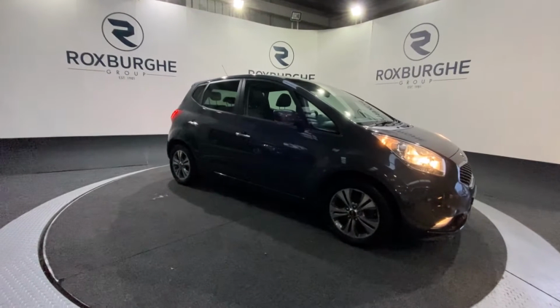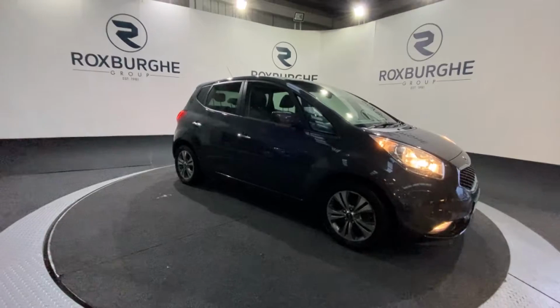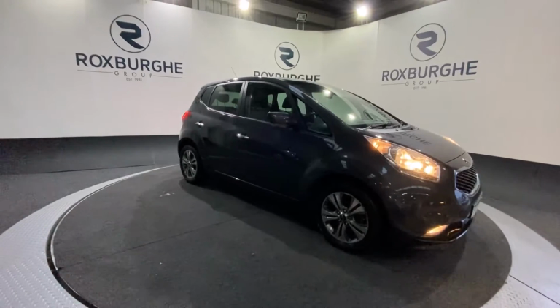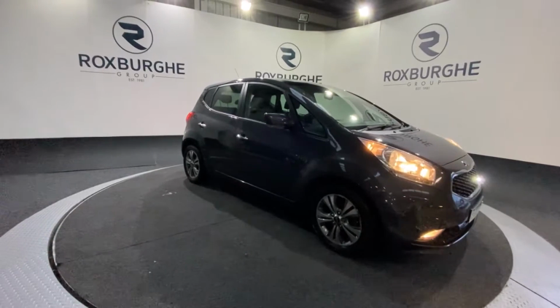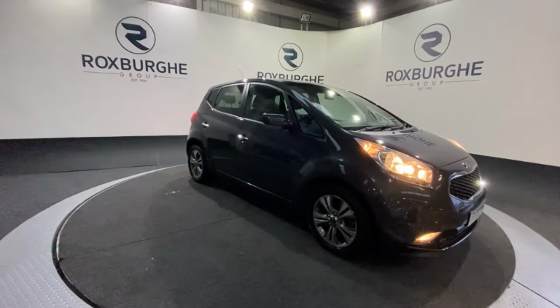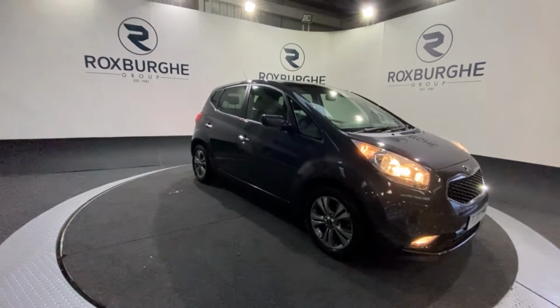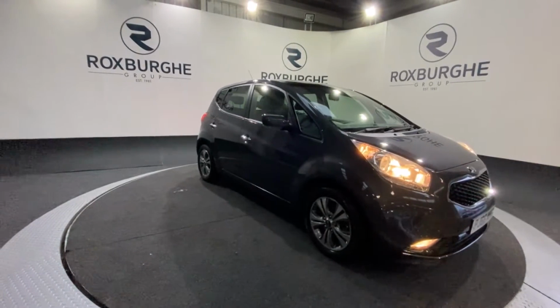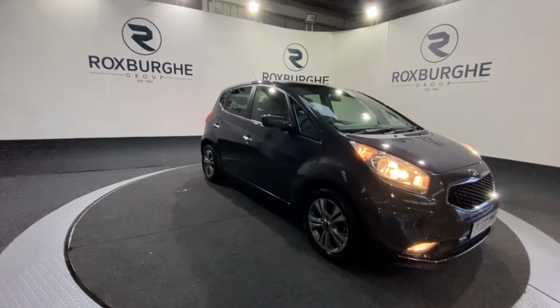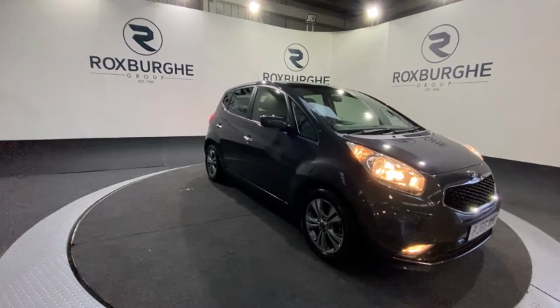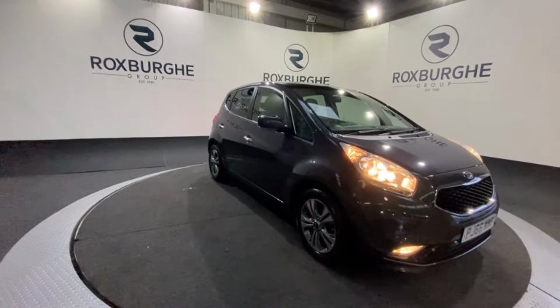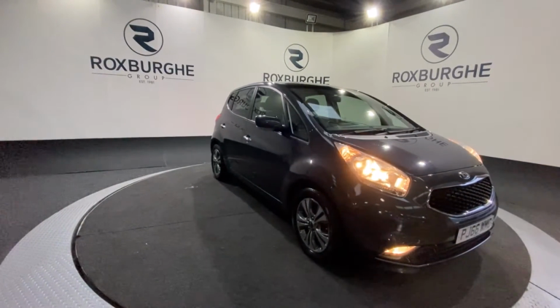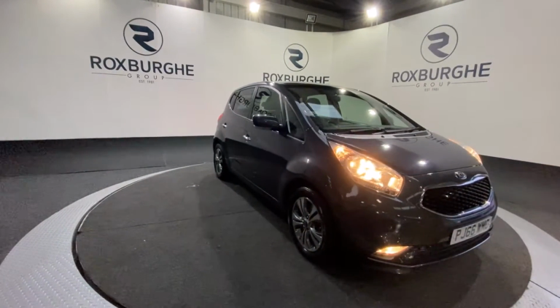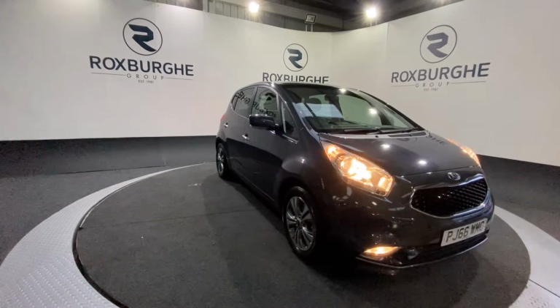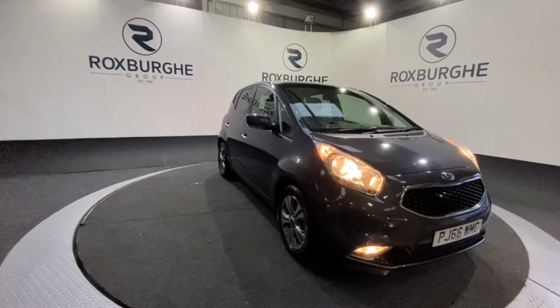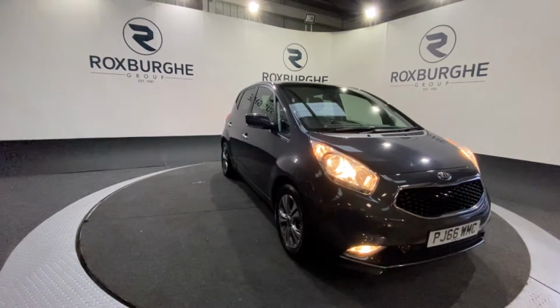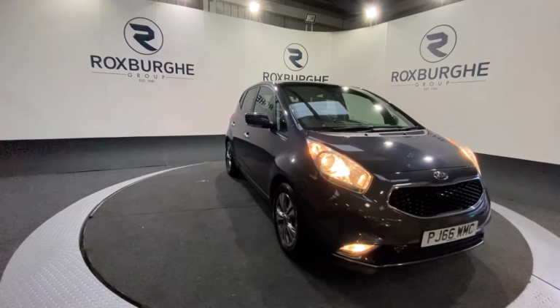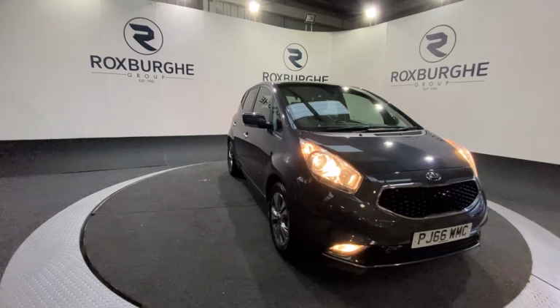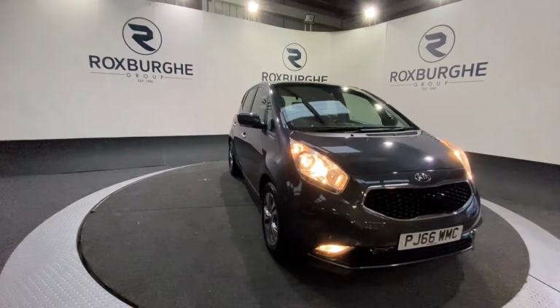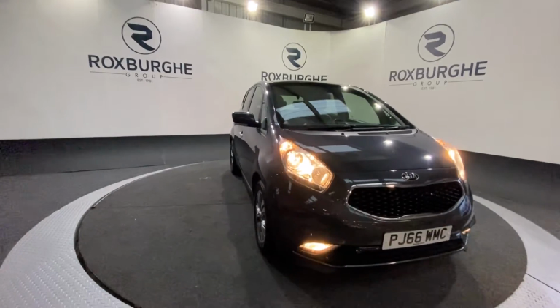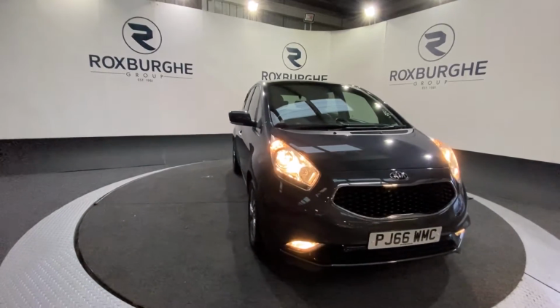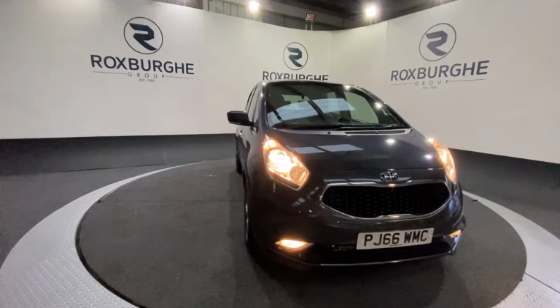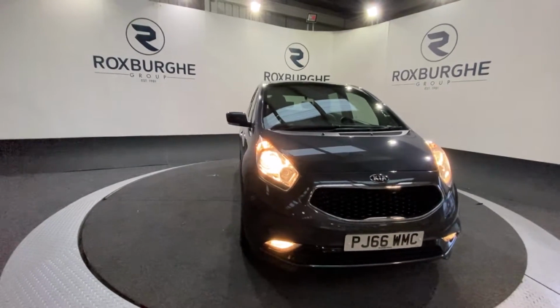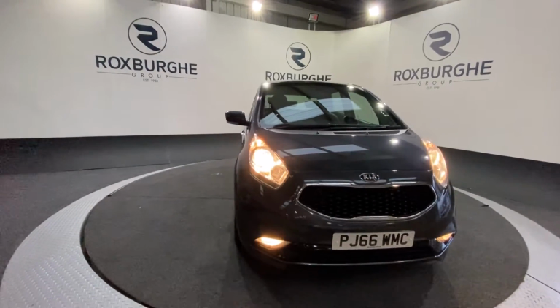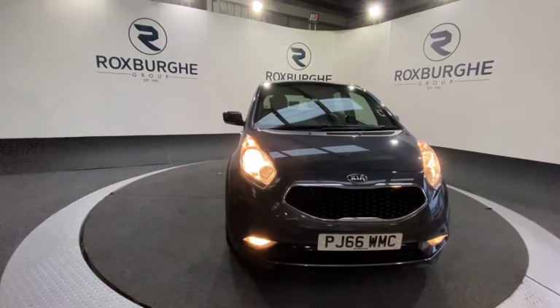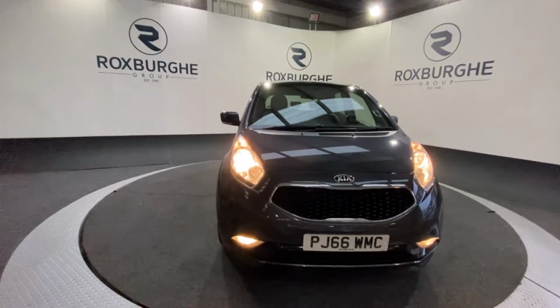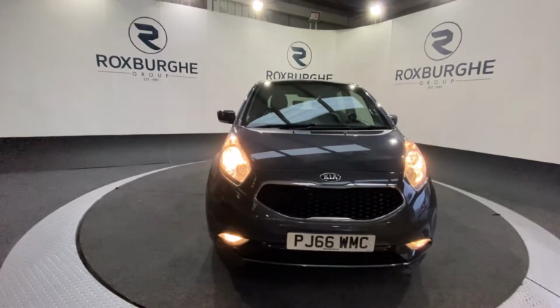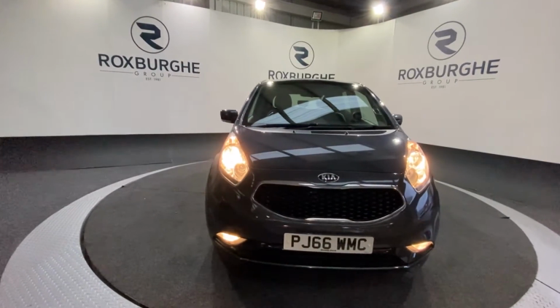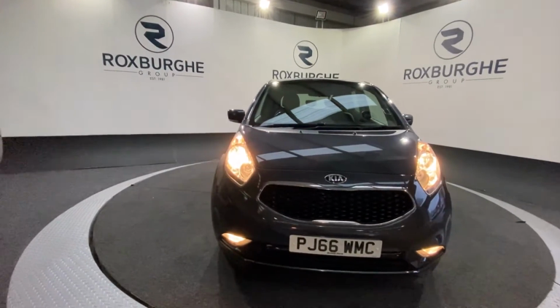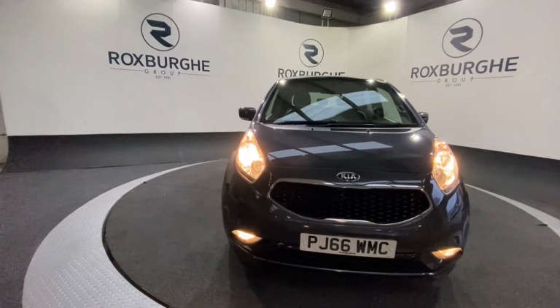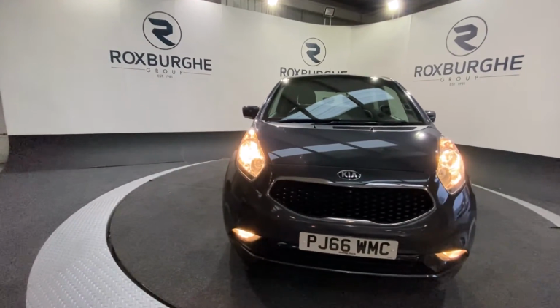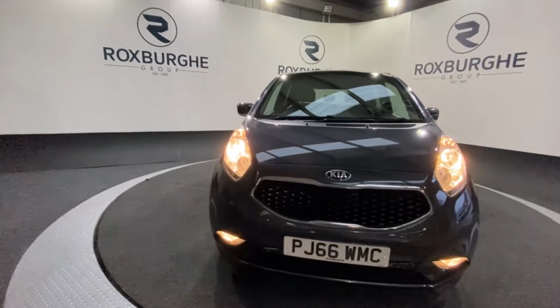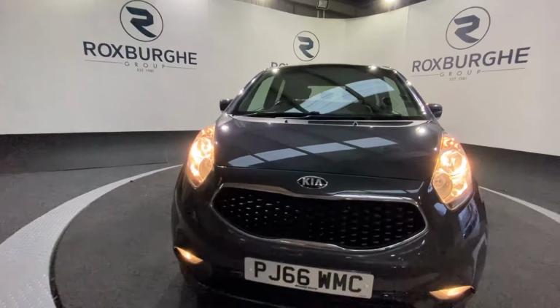Here we have our Kia Venga. This car does come equipped with that 1.6-litre petrol engine producing 123 brake horsepower, while it's only 43 miles per gallon combined.